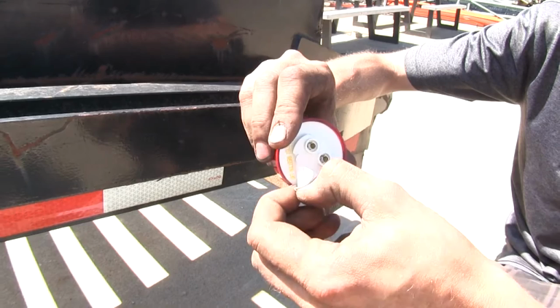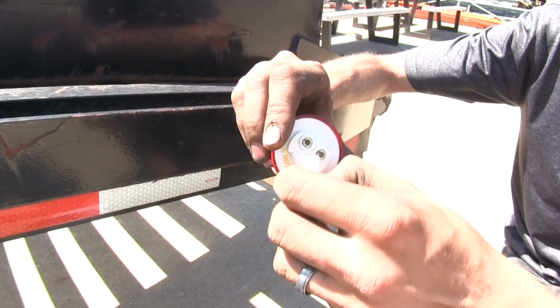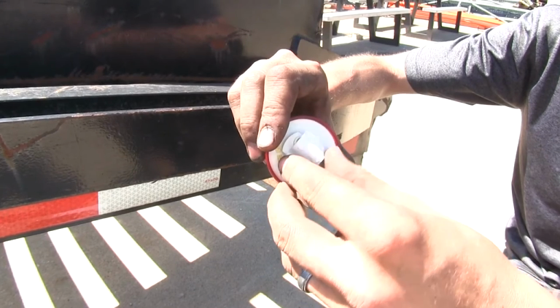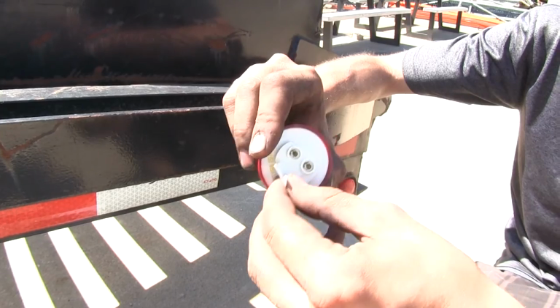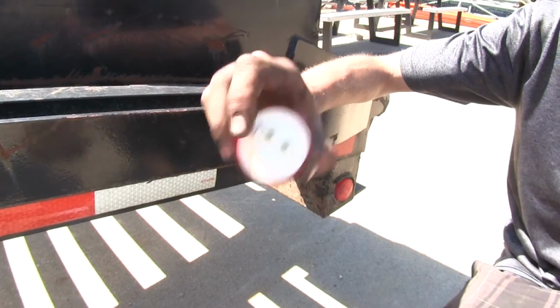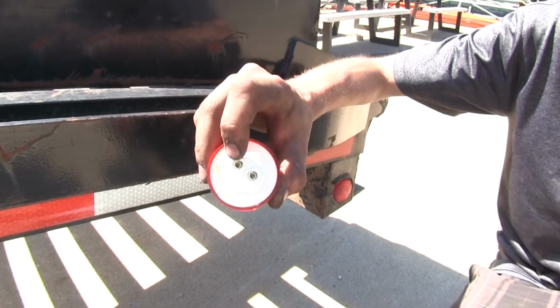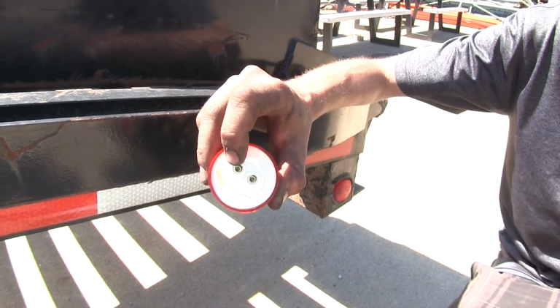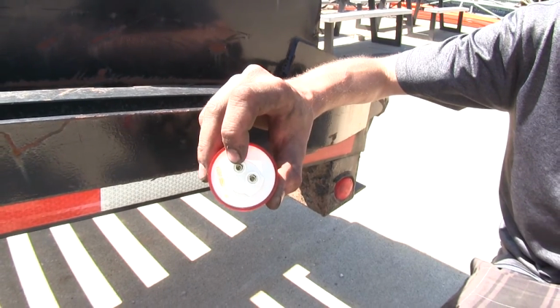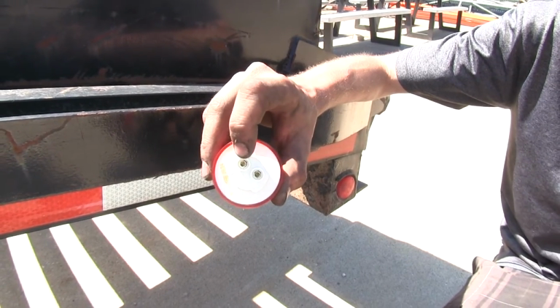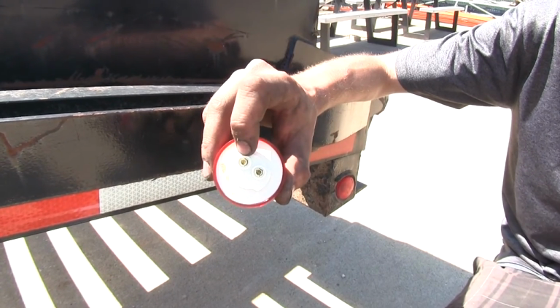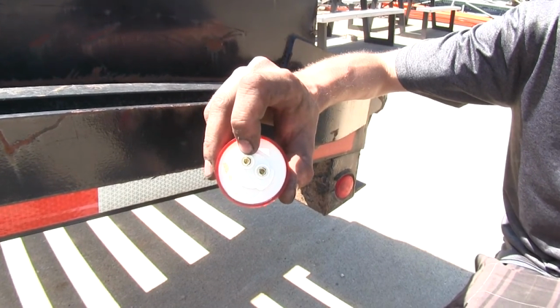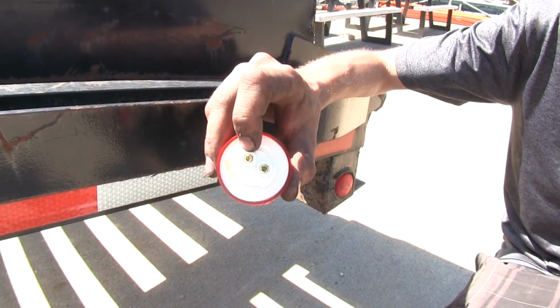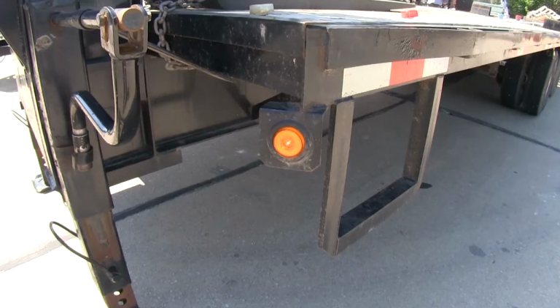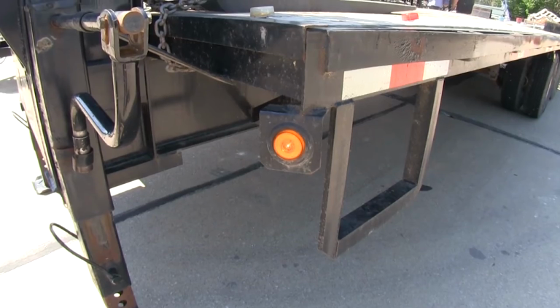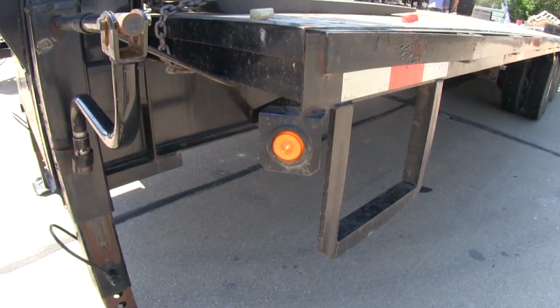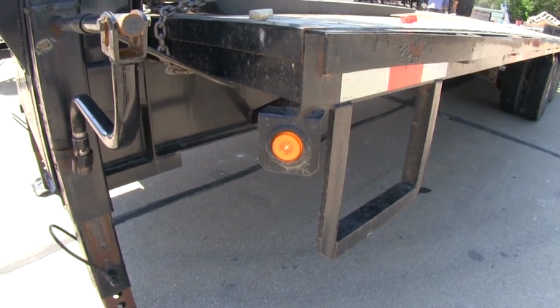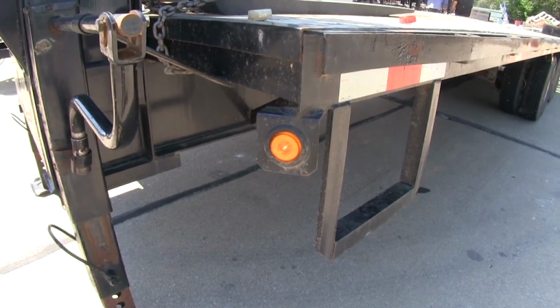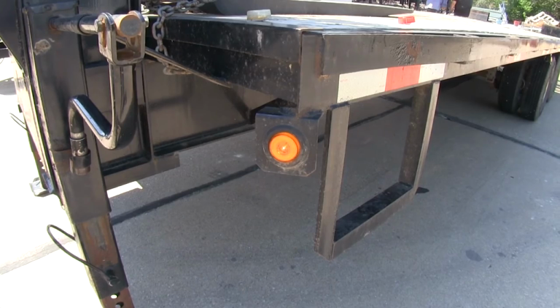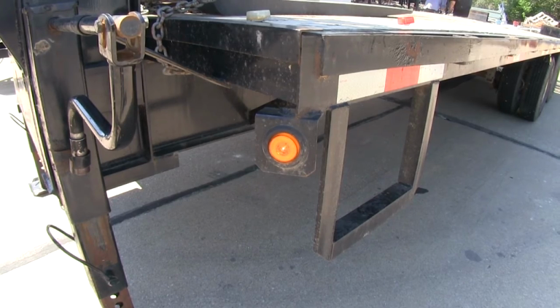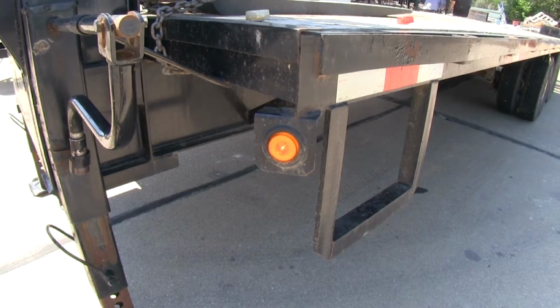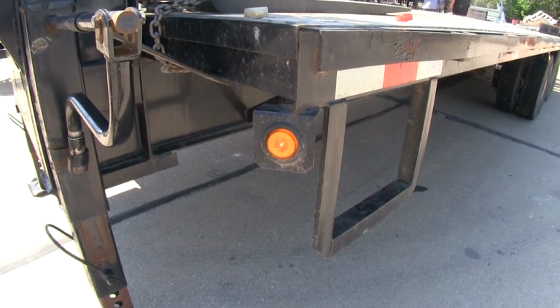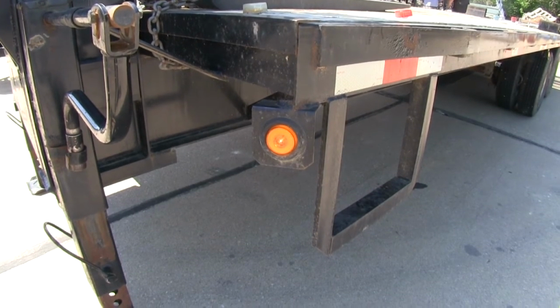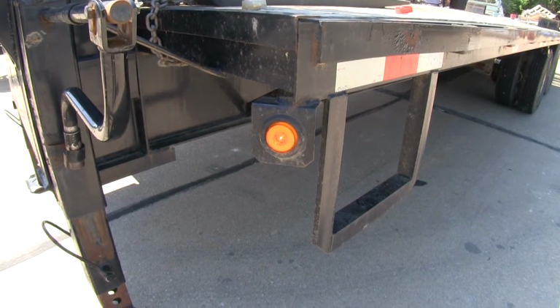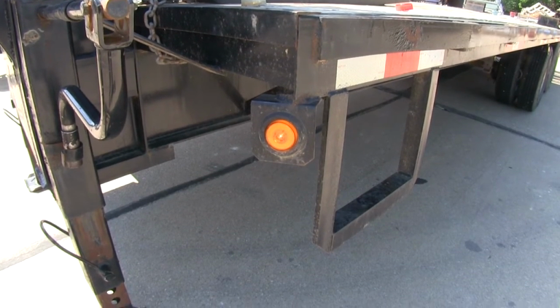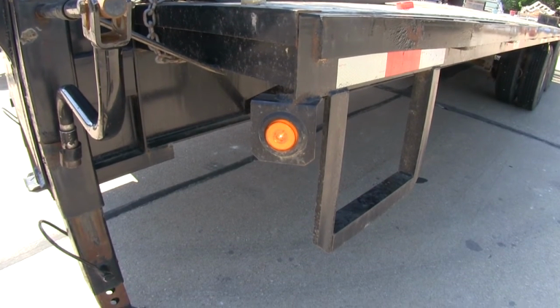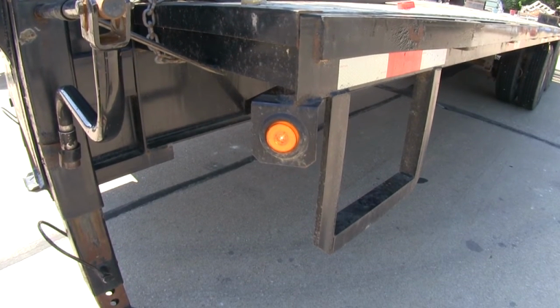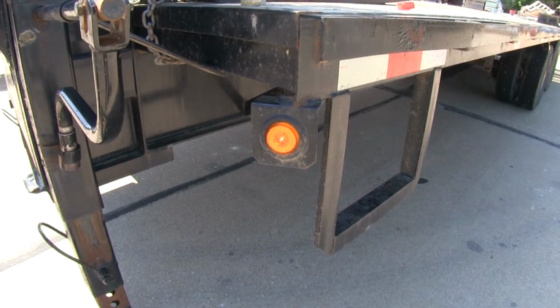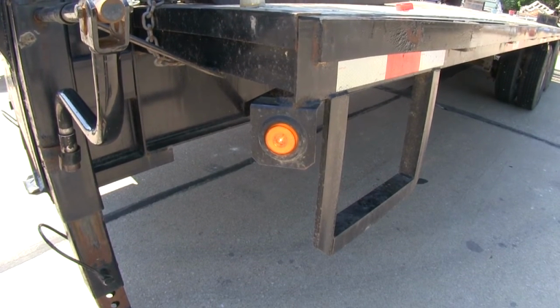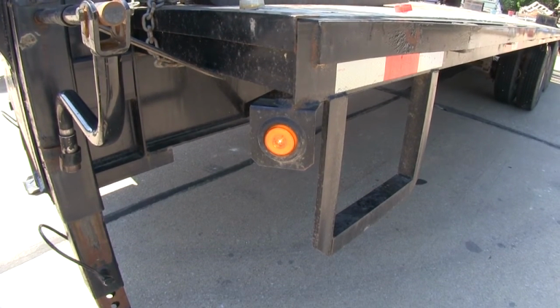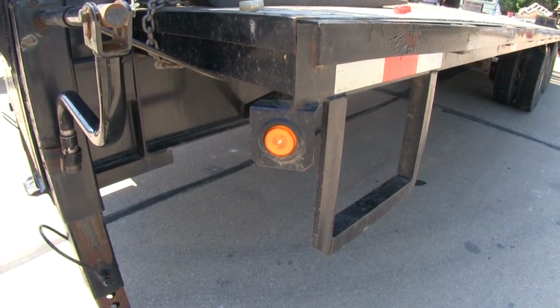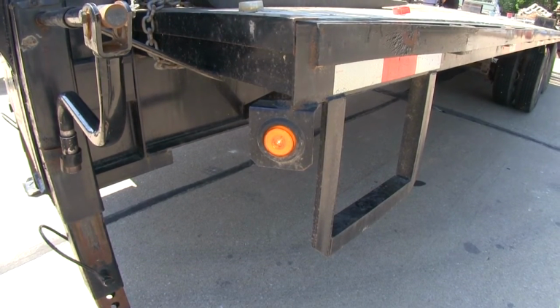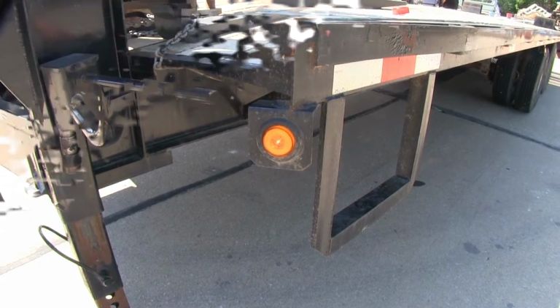They accept the industry standard 2-prong plug that is P2 rated. The Optronics 2-inch round LED light assembly meets SAE and DOT safety standards.